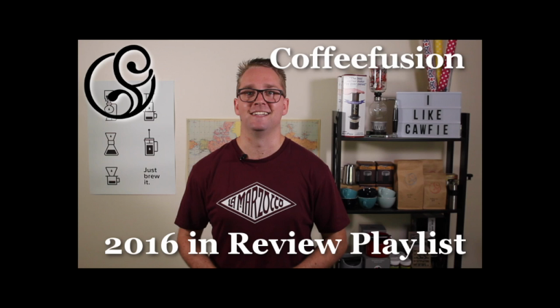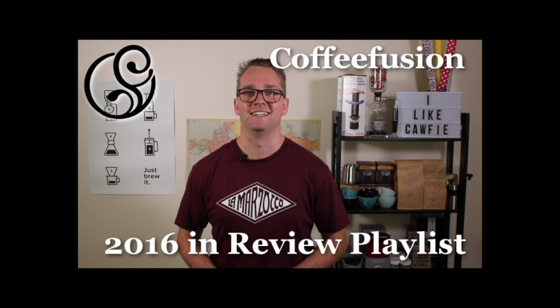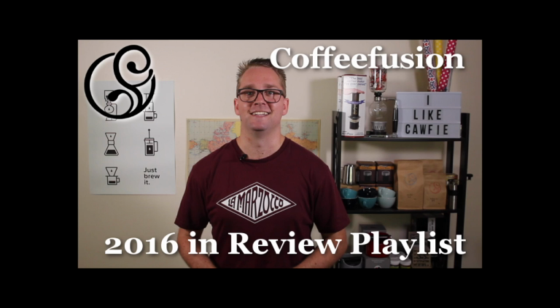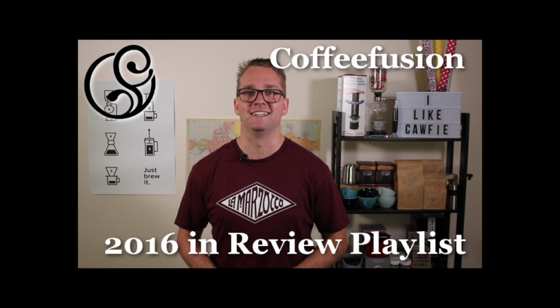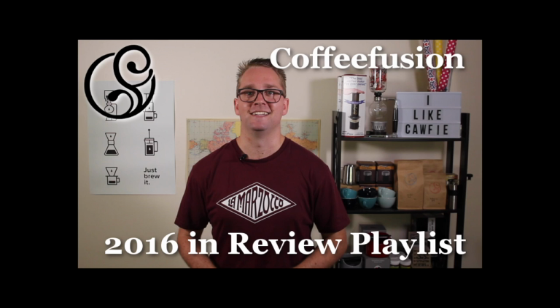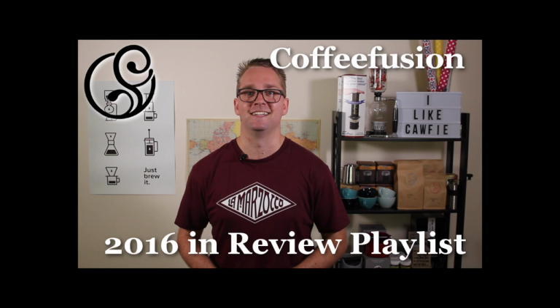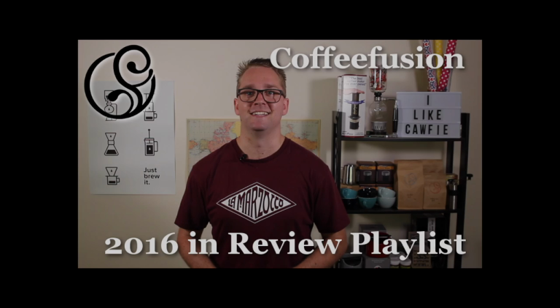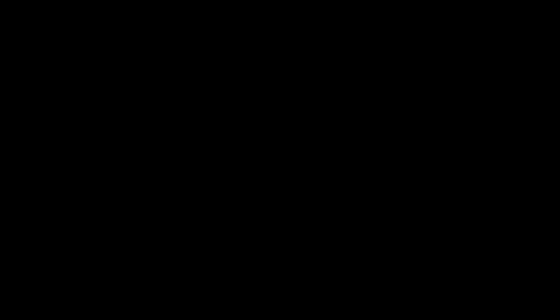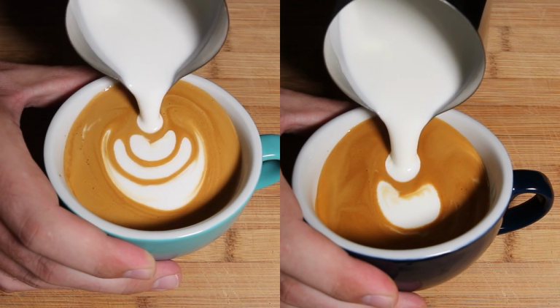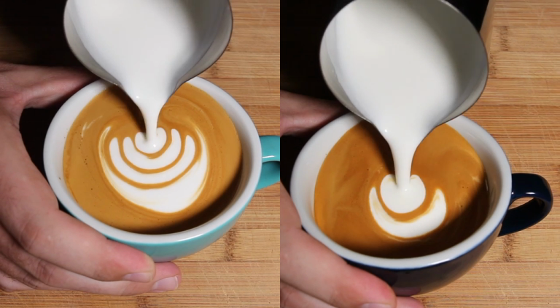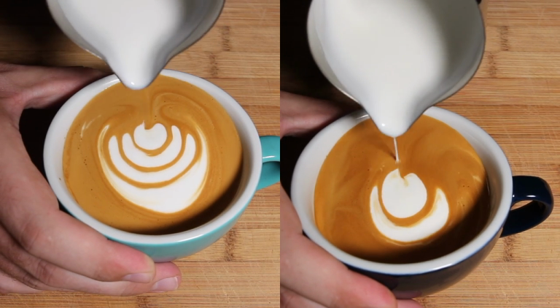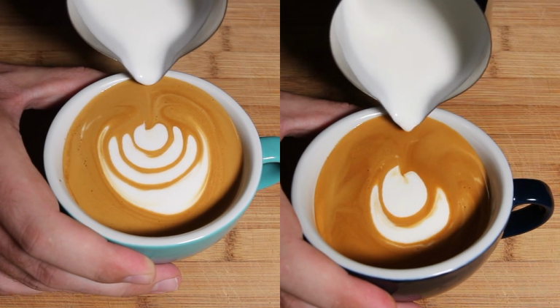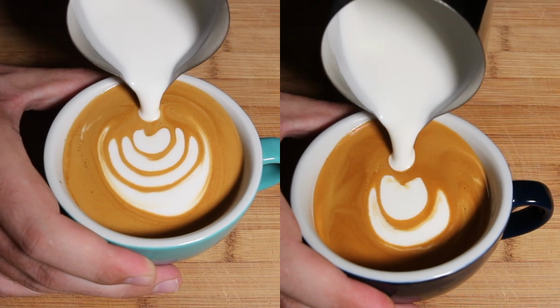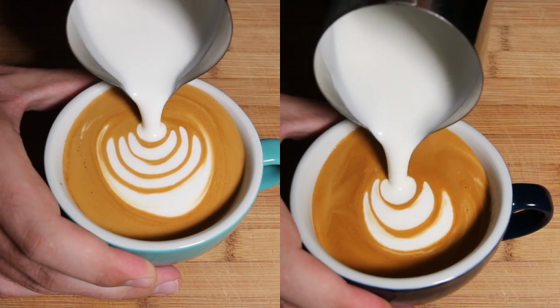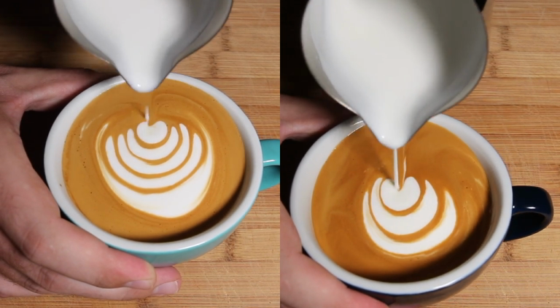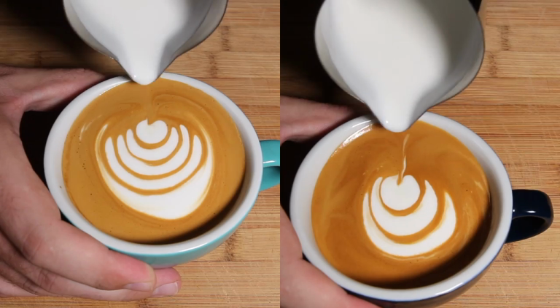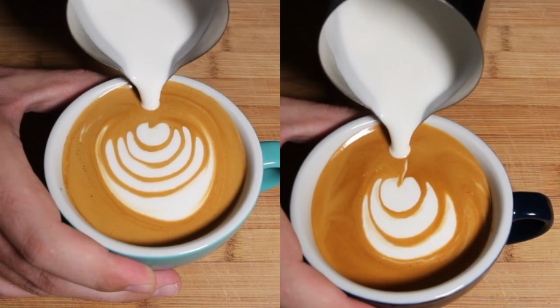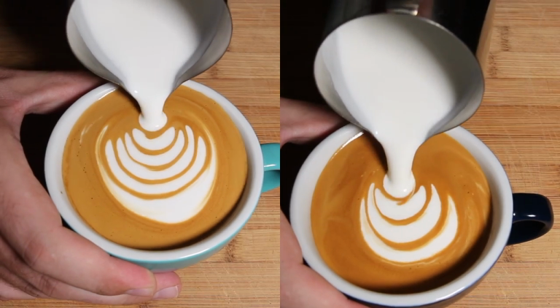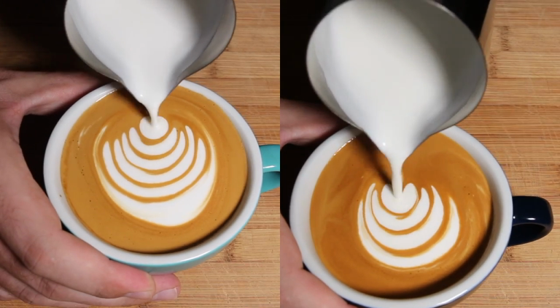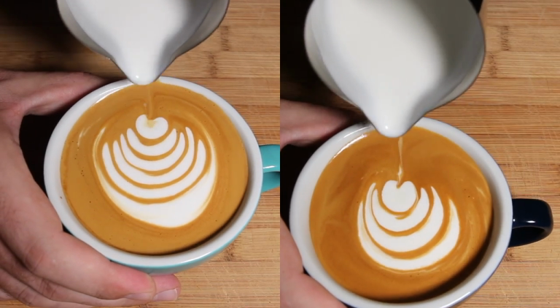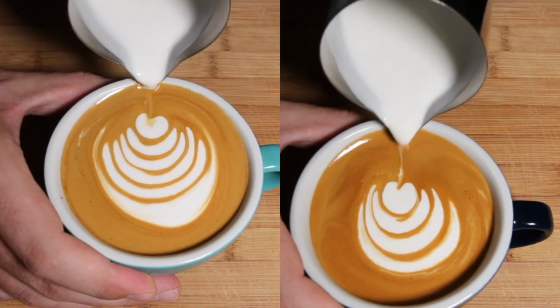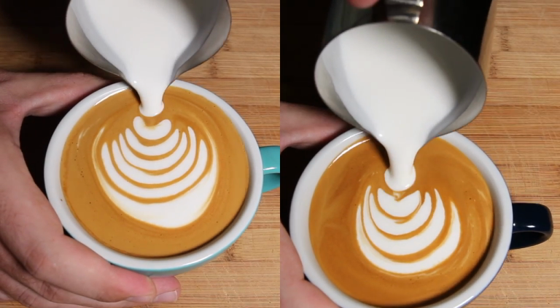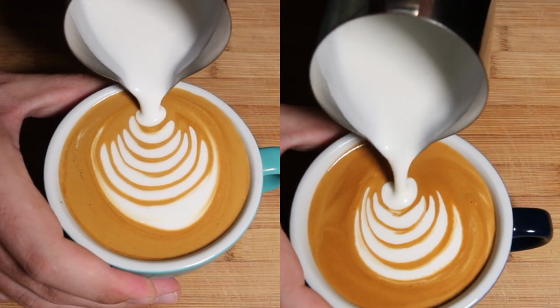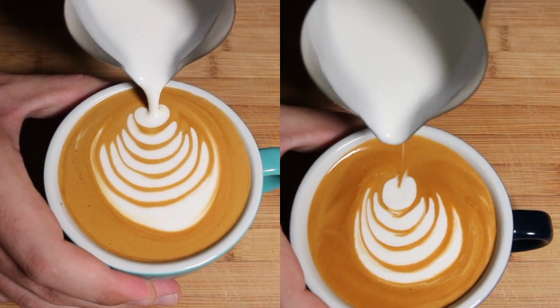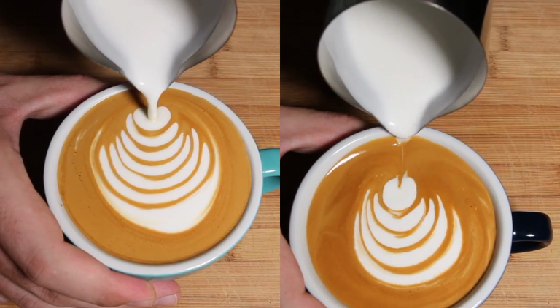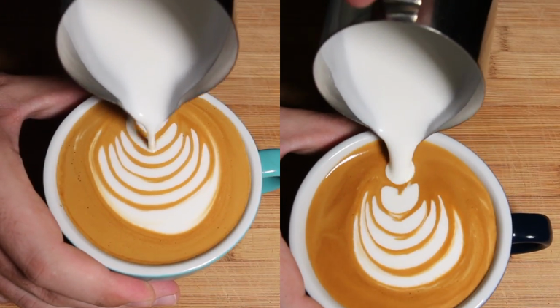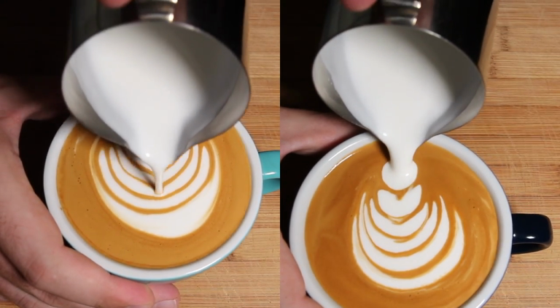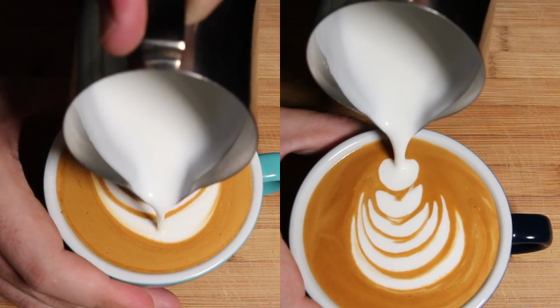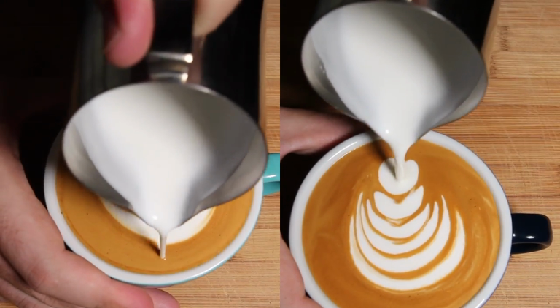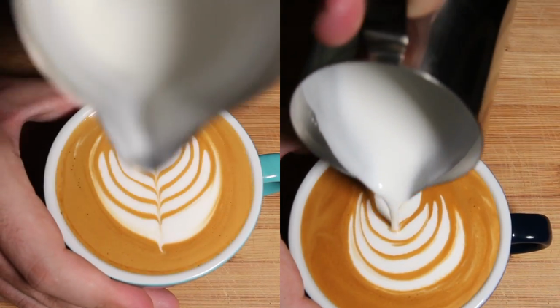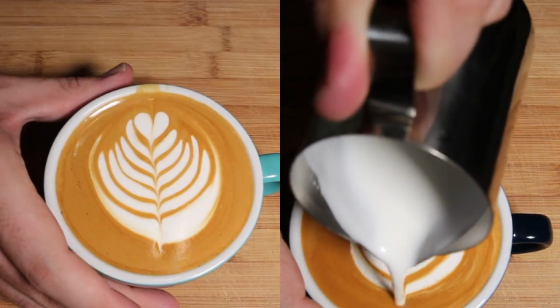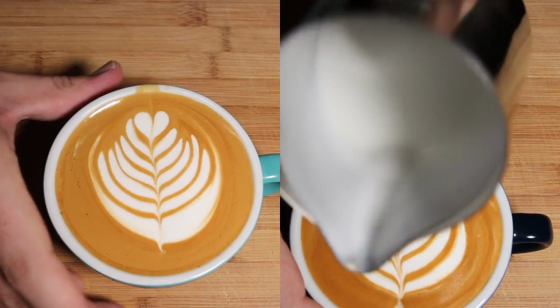This week I'm doing another Latte Art tutorial out of the Latte Art Basics, which is kind of a redo of a very old video of mine that still gets a lot of views.